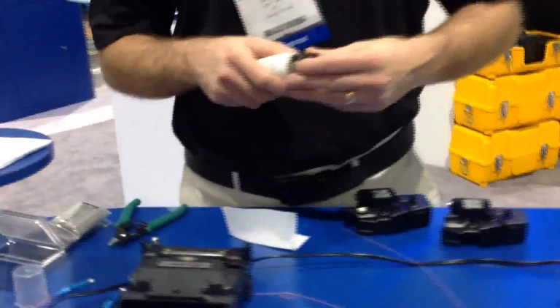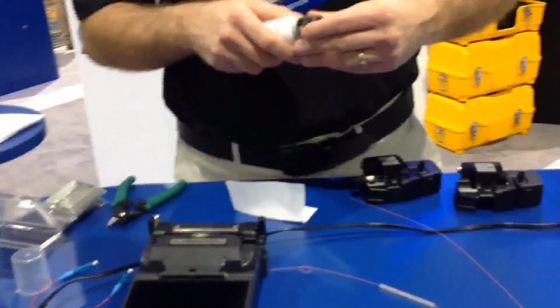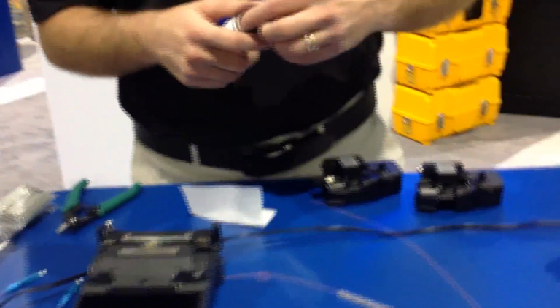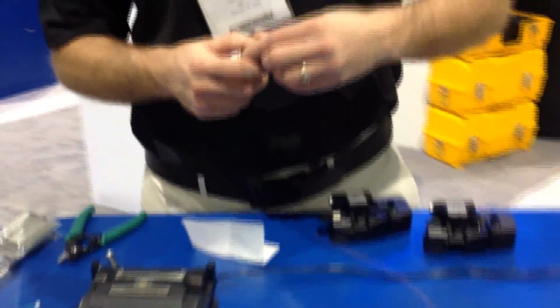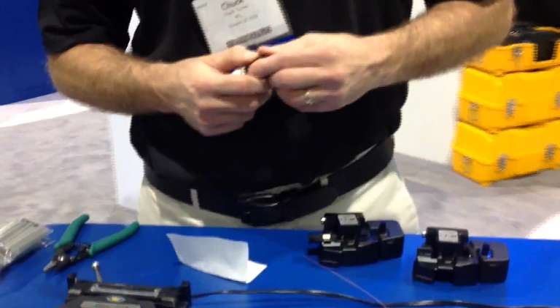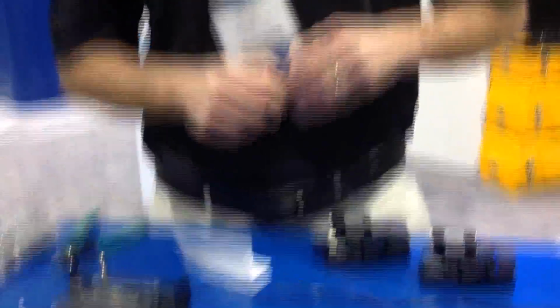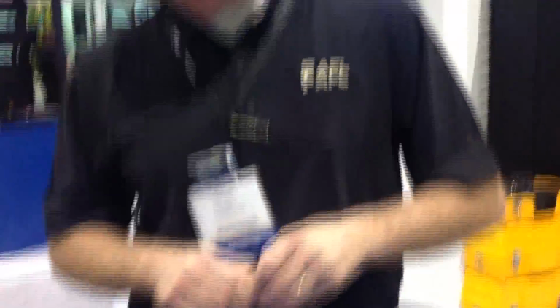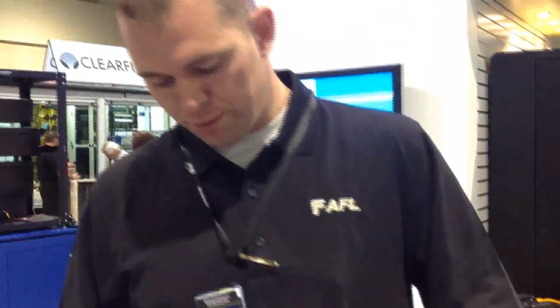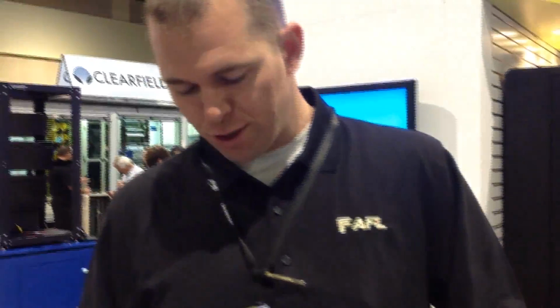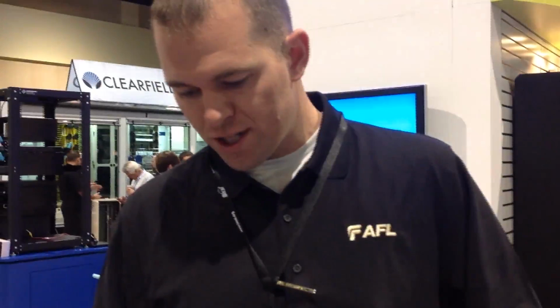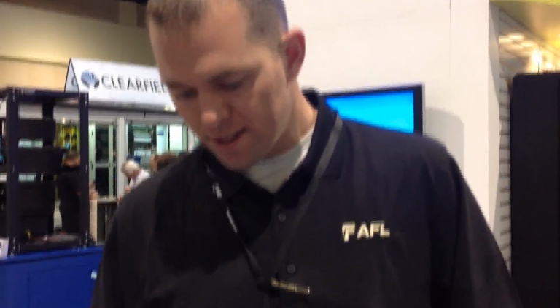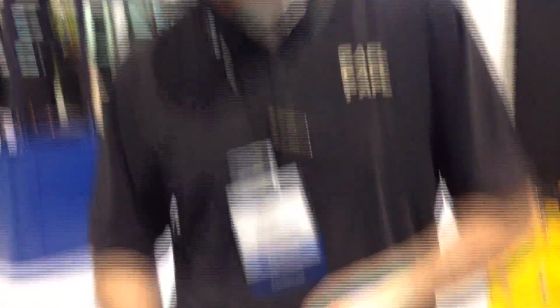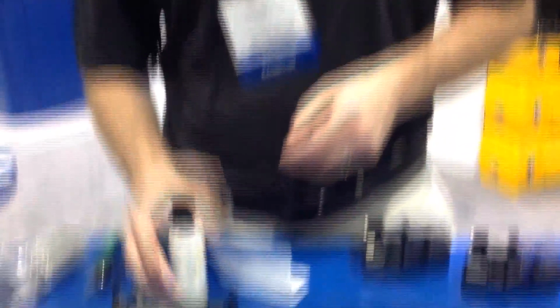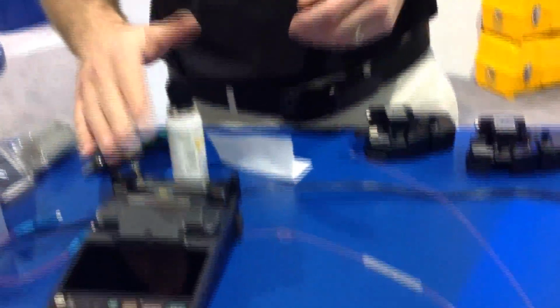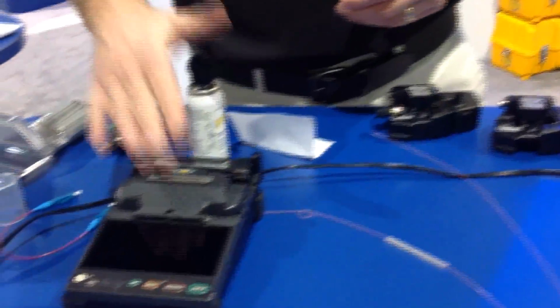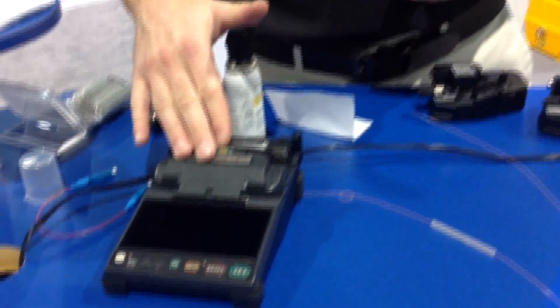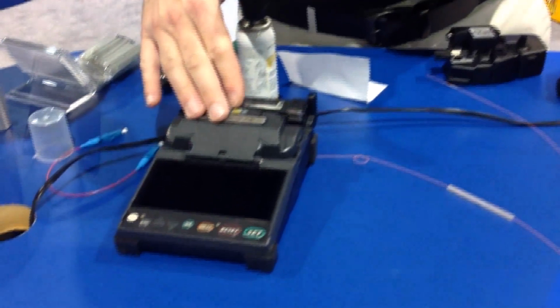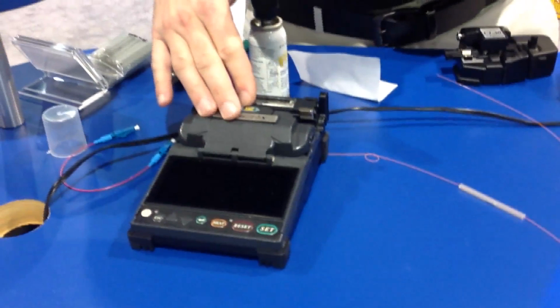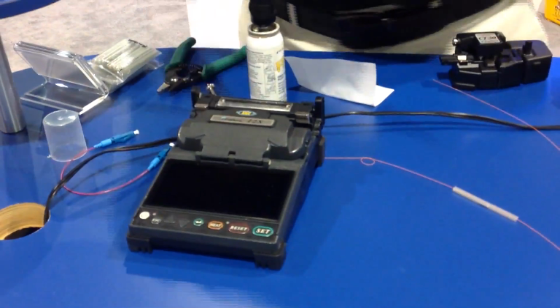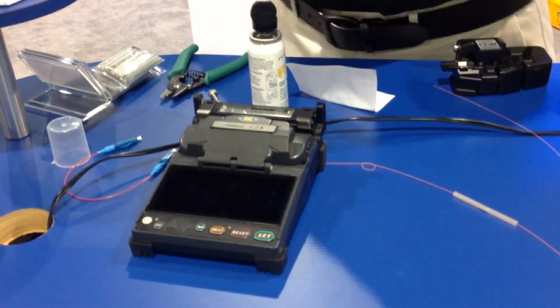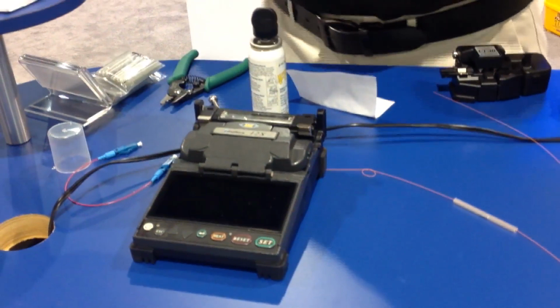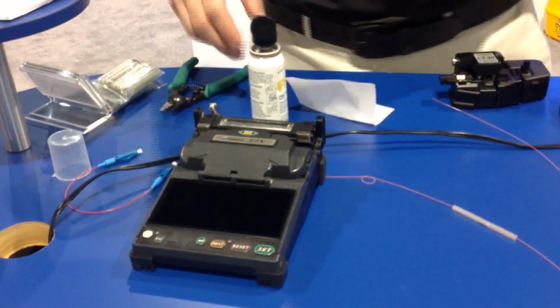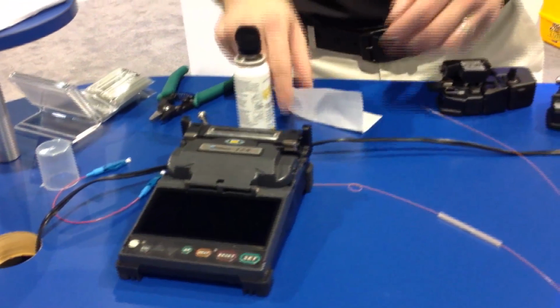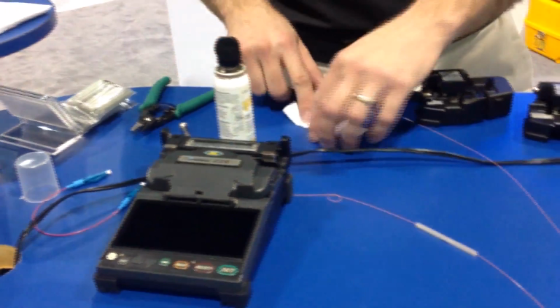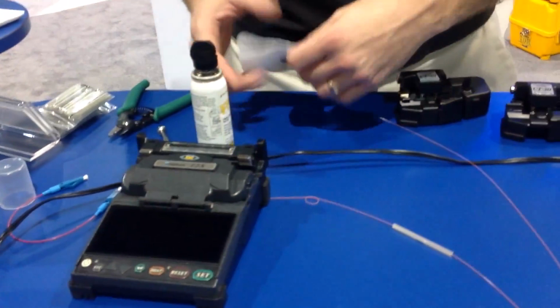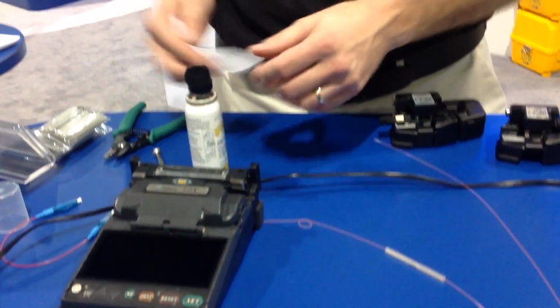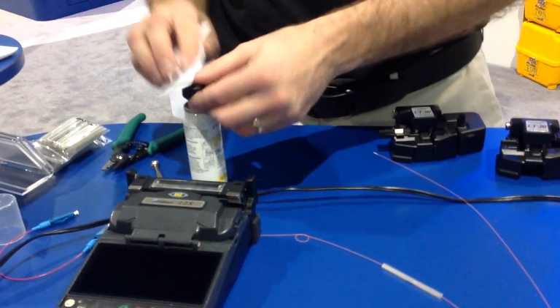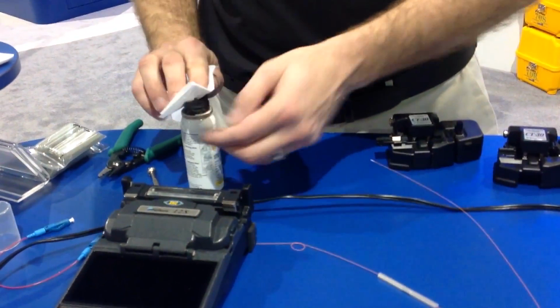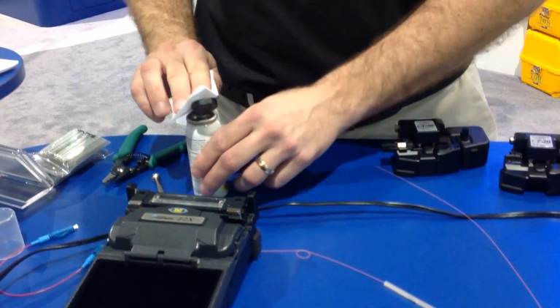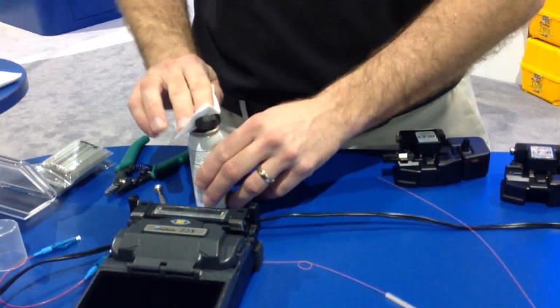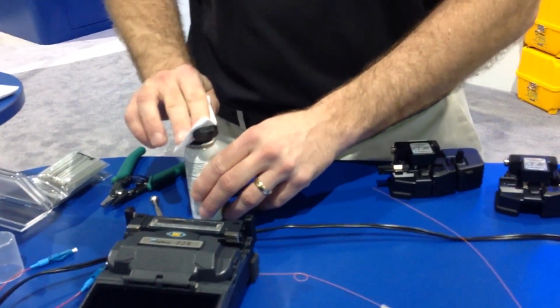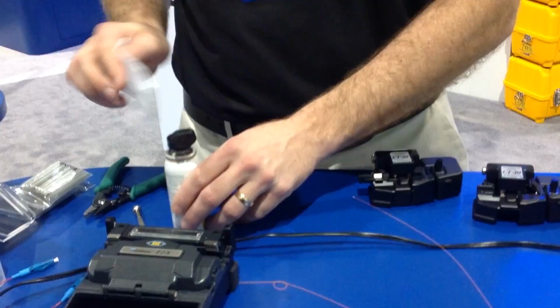The operation of the machine is very much like the other Fujikura machines — very similar to the 12S, the V-Groove machine, and even similar to the Coraline machine in how you interface with the device.